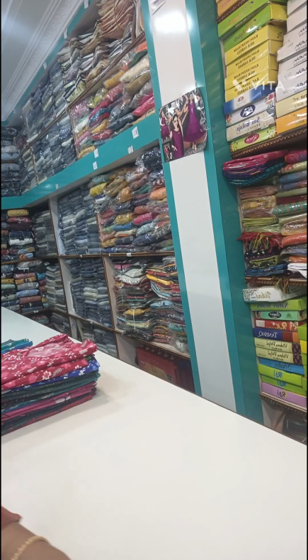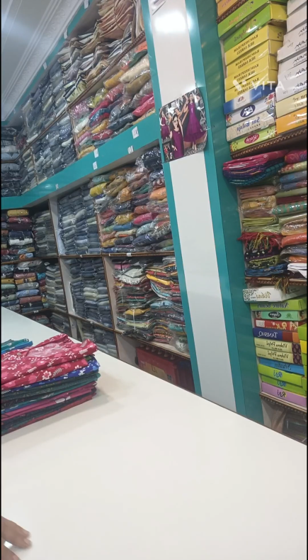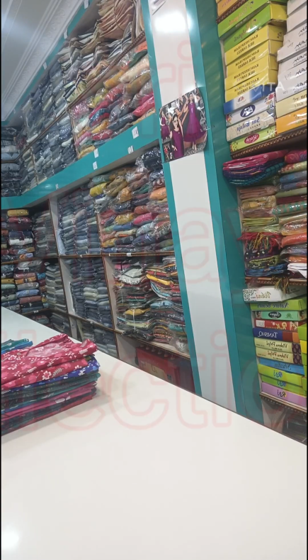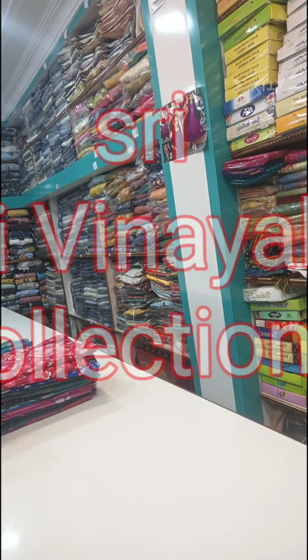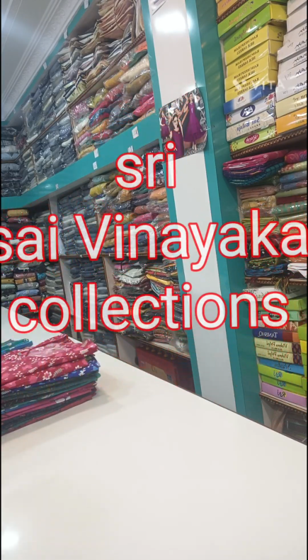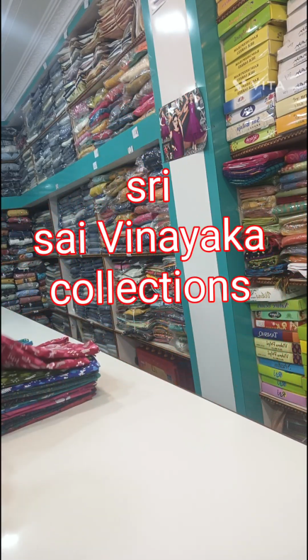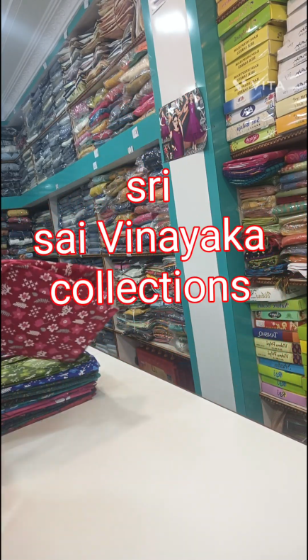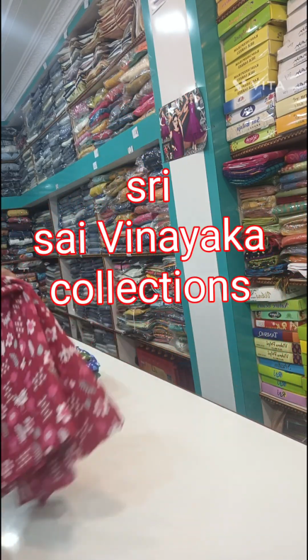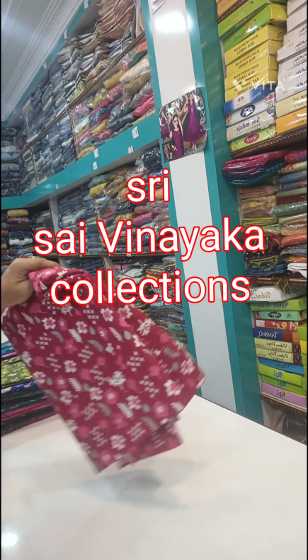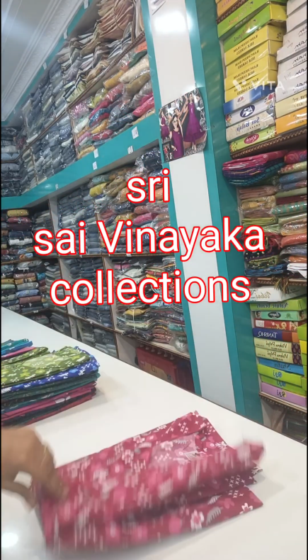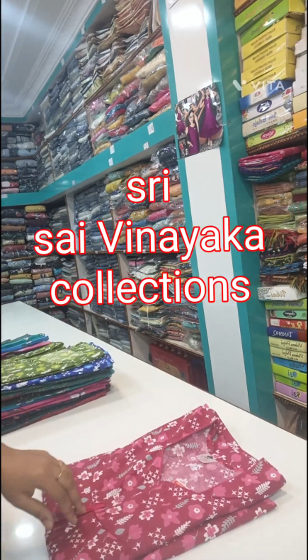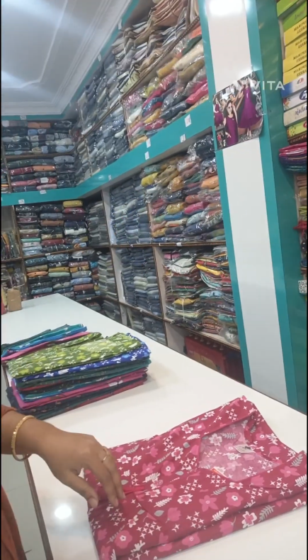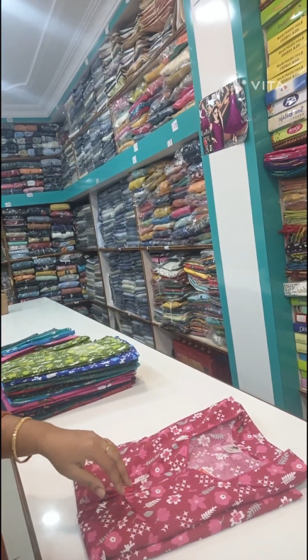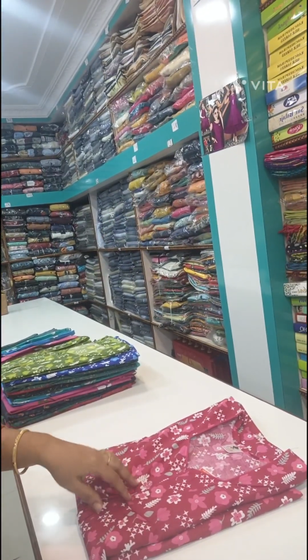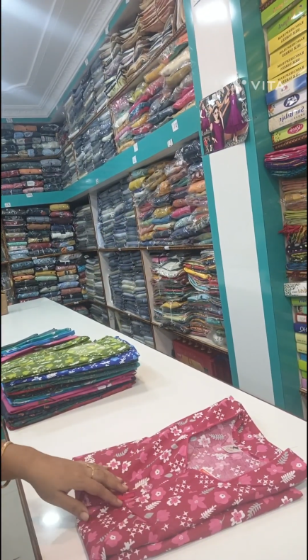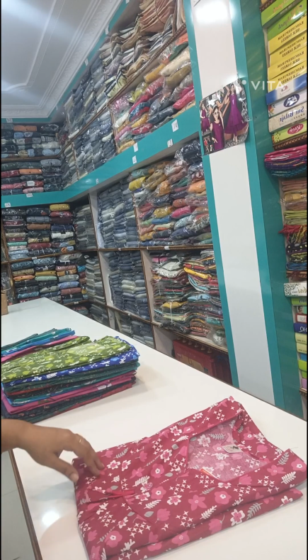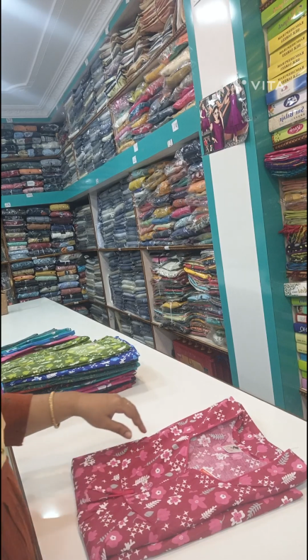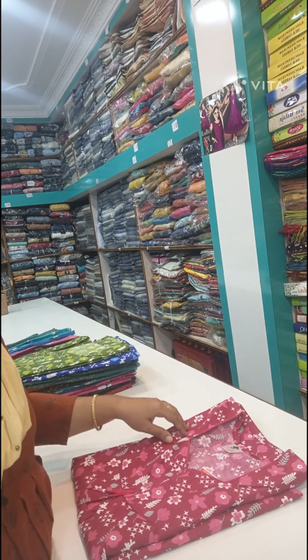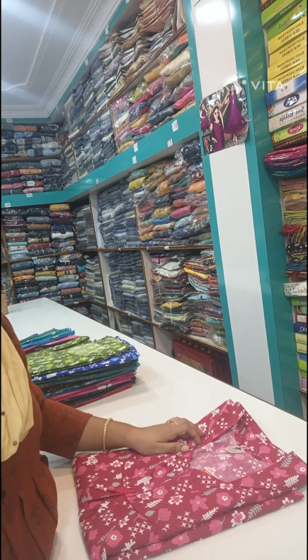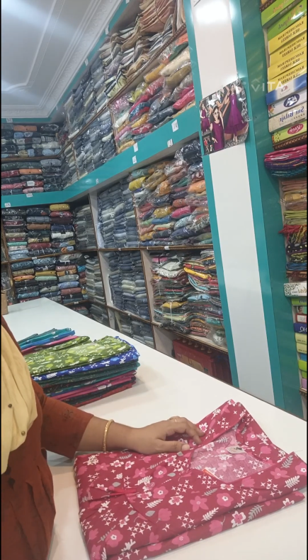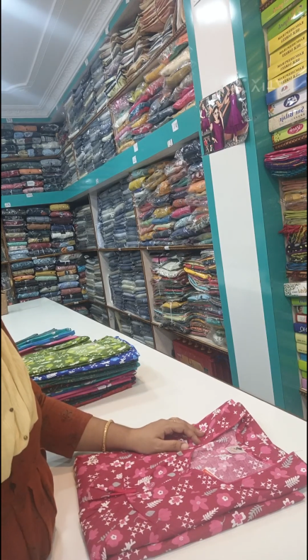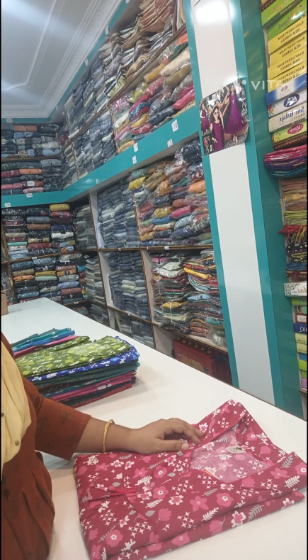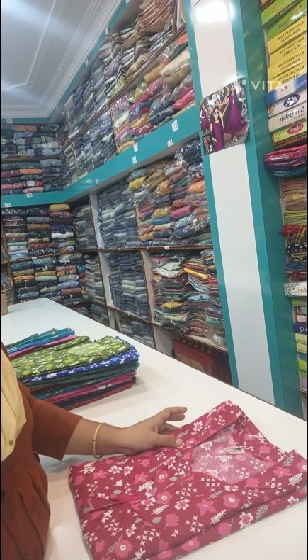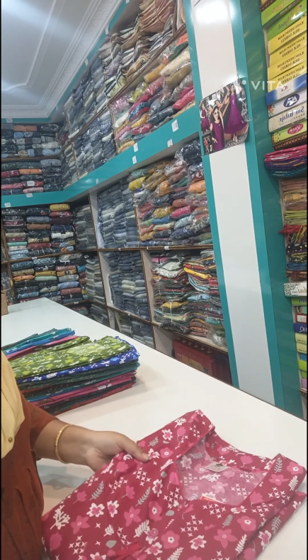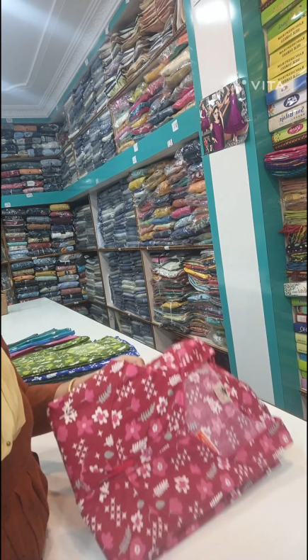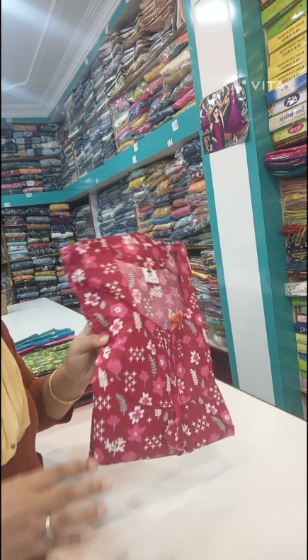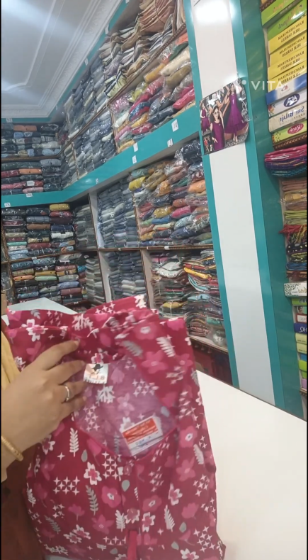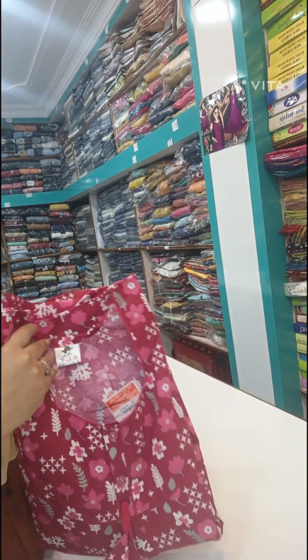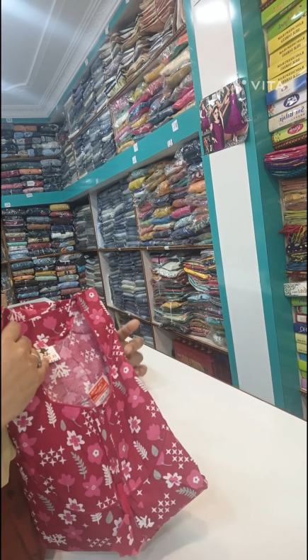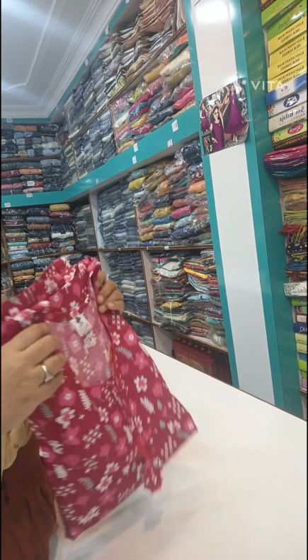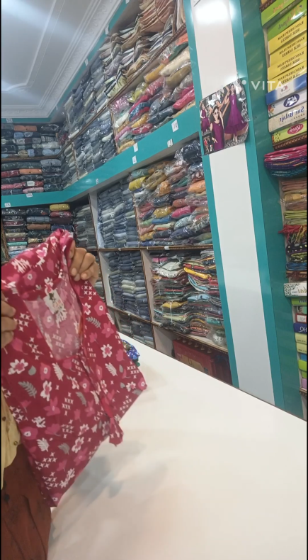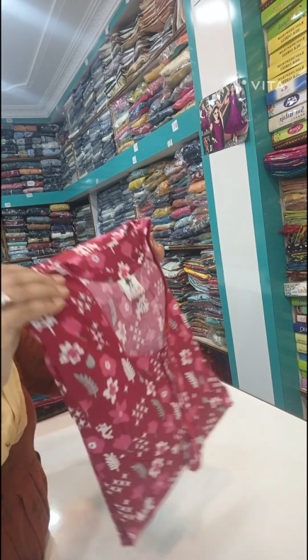Hi friends, welcome to my channel, Srisah Unica Collections. I have a lot of content on my channel — I have a 90s video and I have a great collection for today.